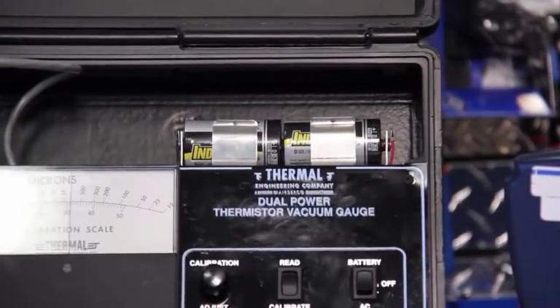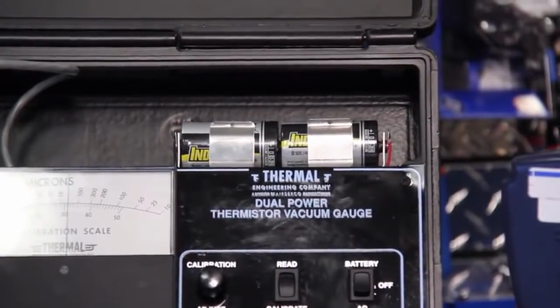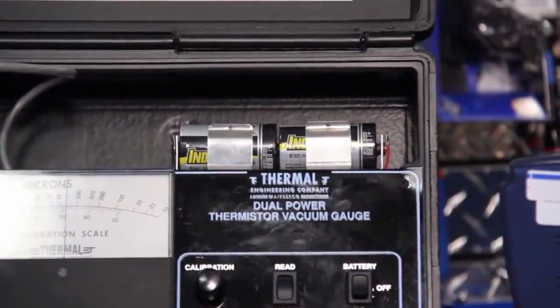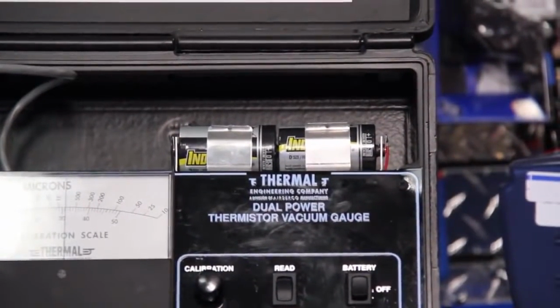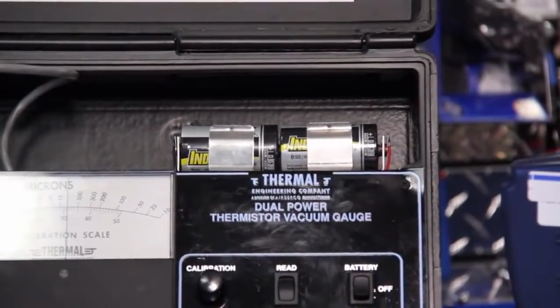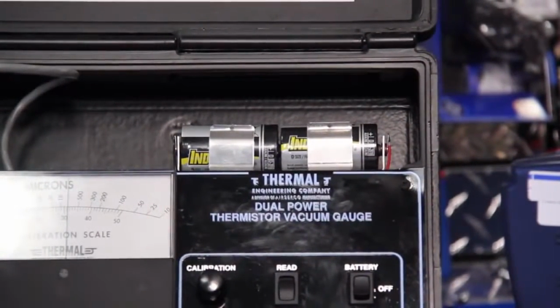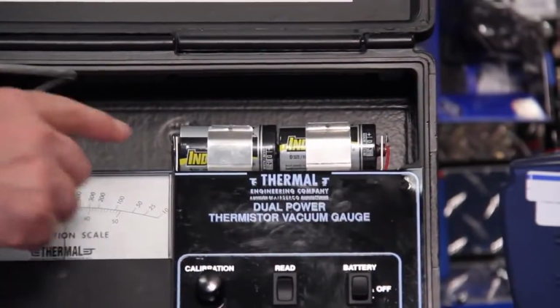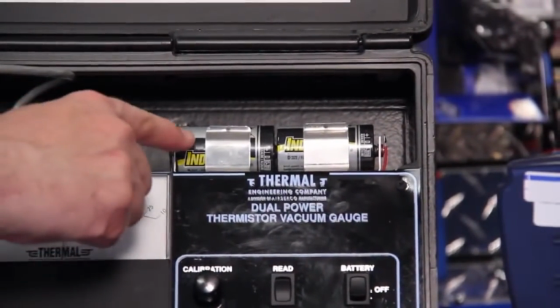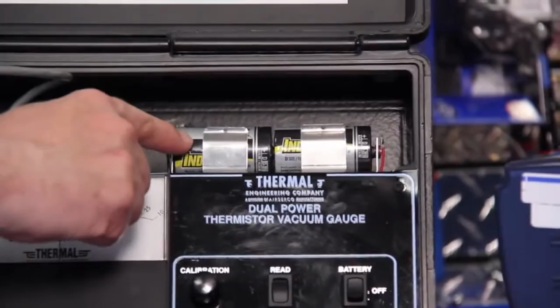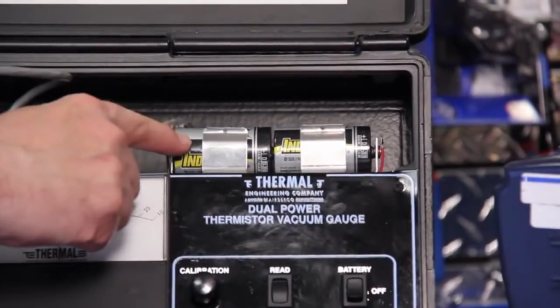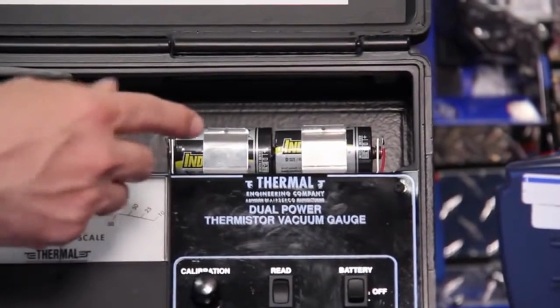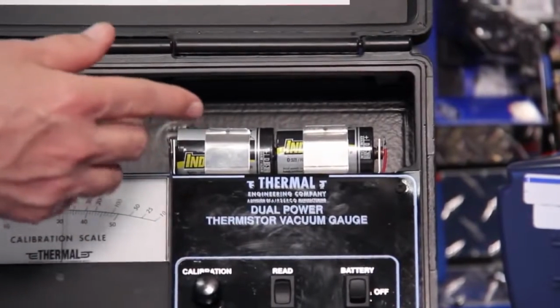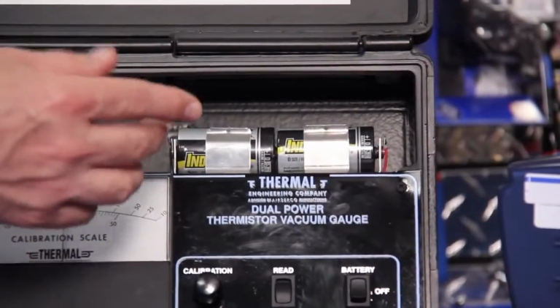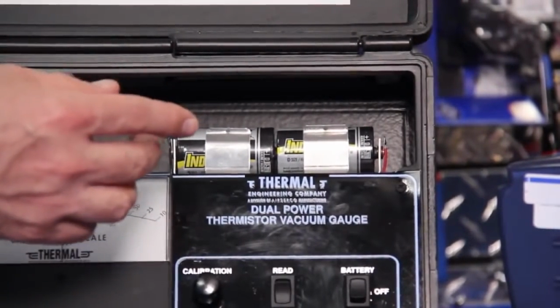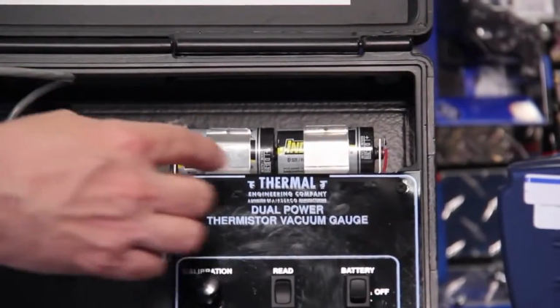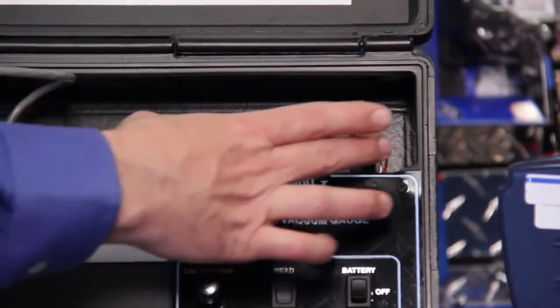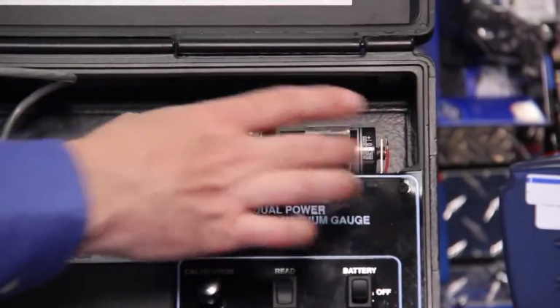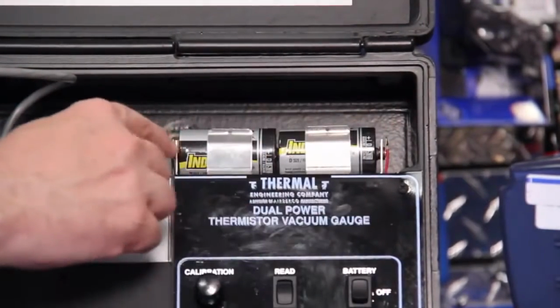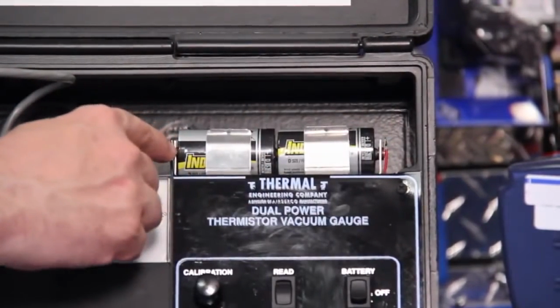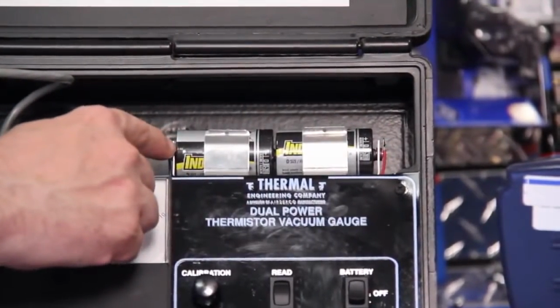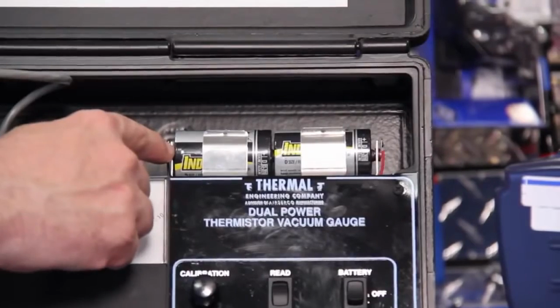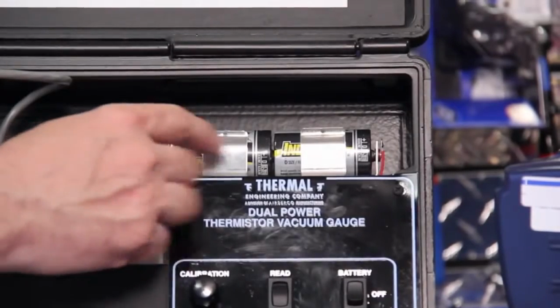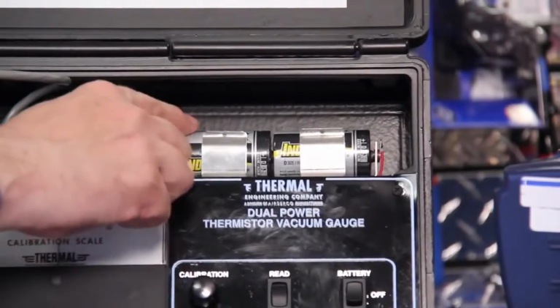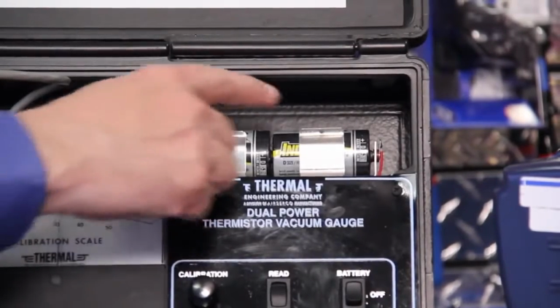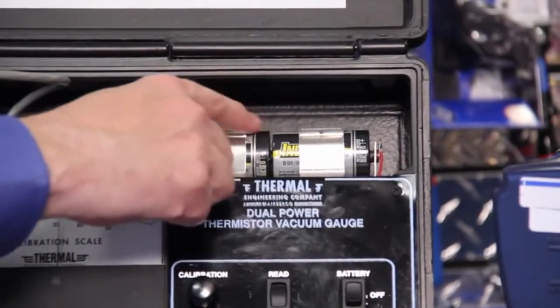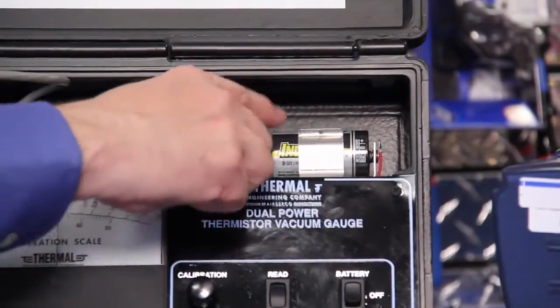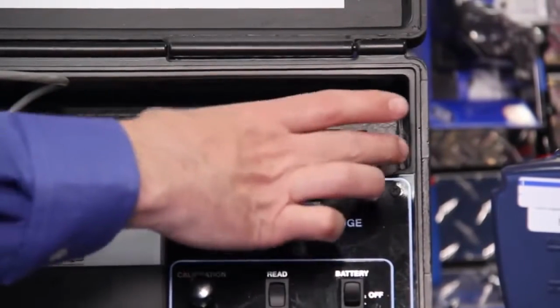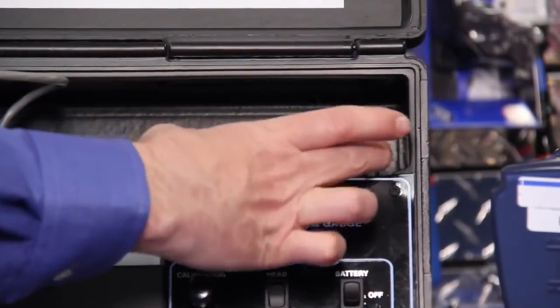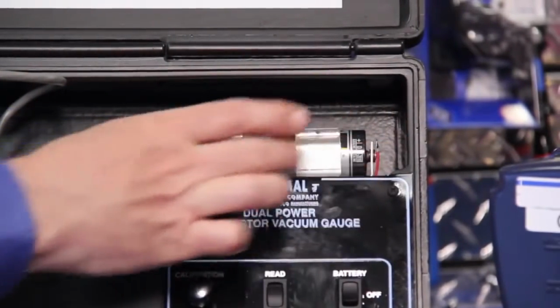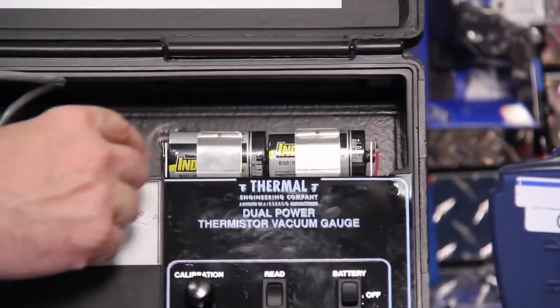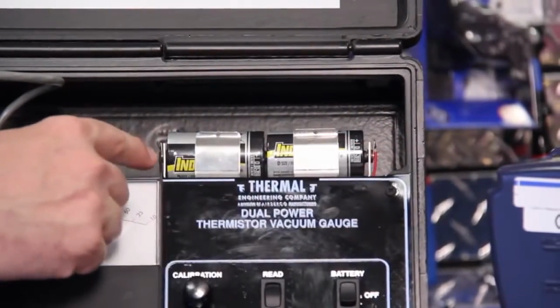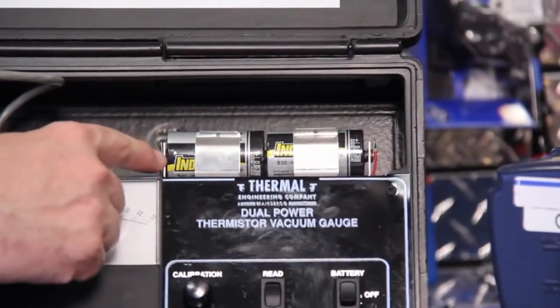As part of general maintenance, loose batteries can also present a problem. Especially if you ever drop the unit on the ground, just the weight of the batteries can actually bend the connector on here. So we want to make sure that the batteries are always snug and the connectors are tight against the ends of the battery.